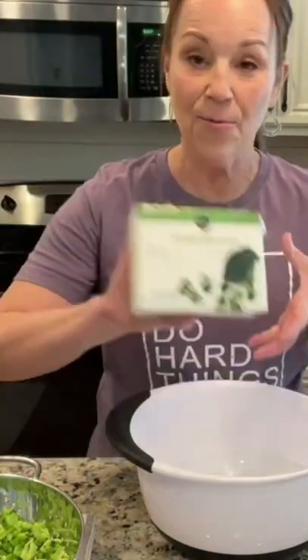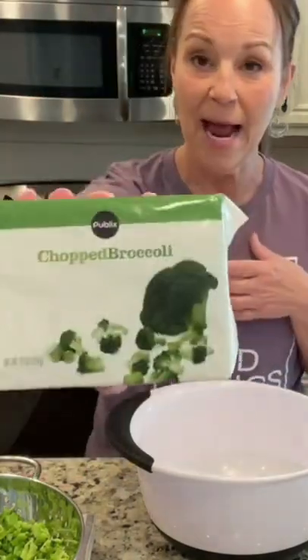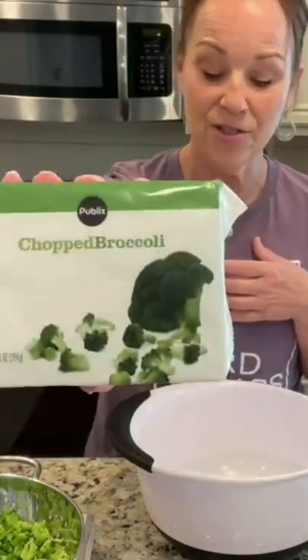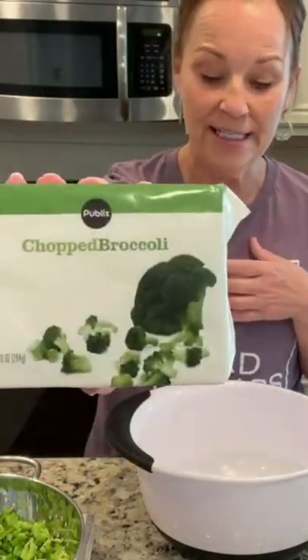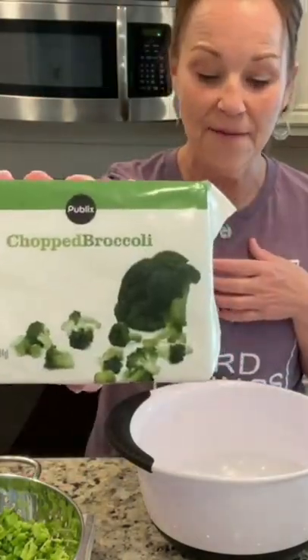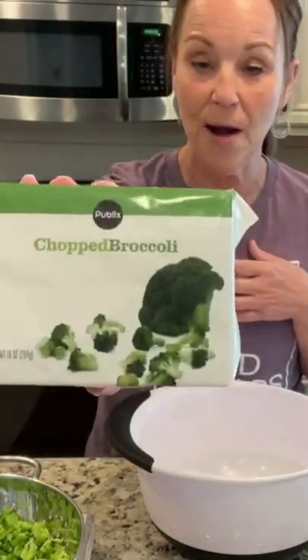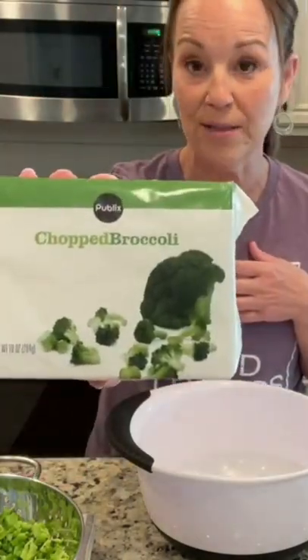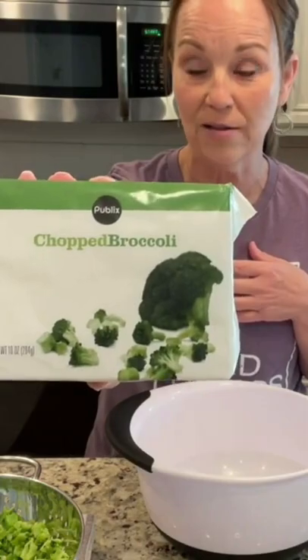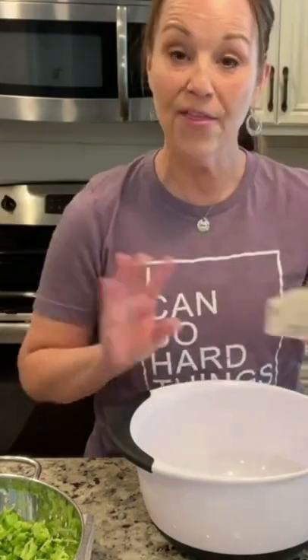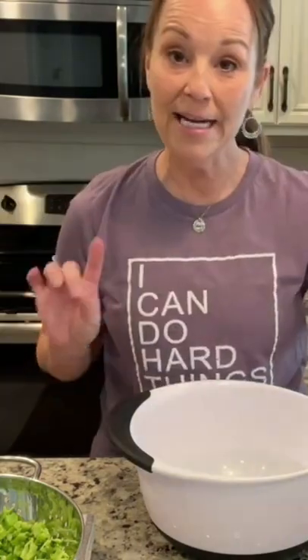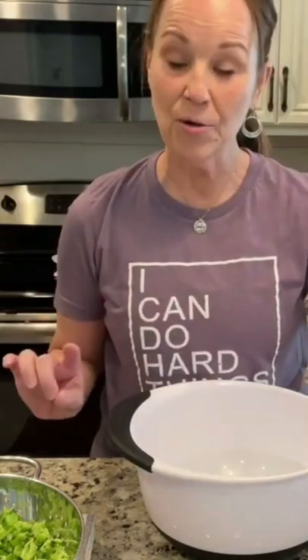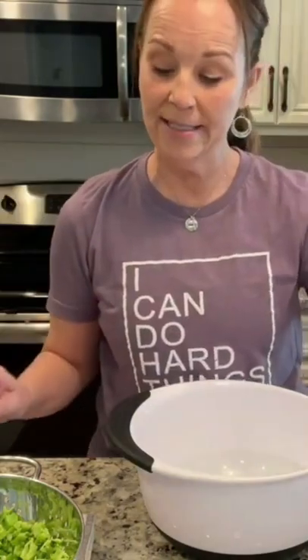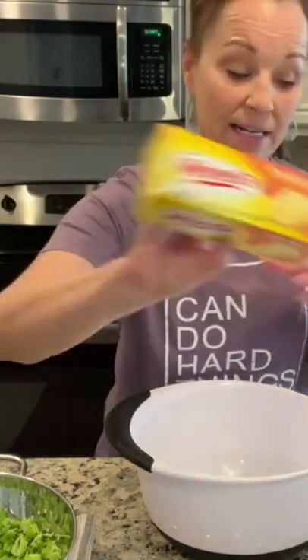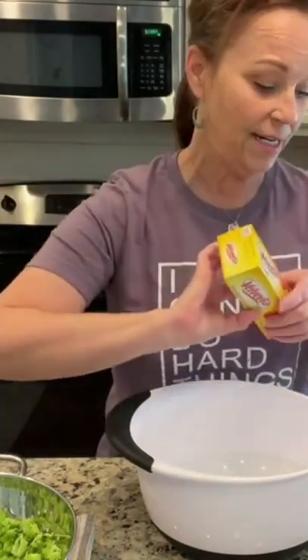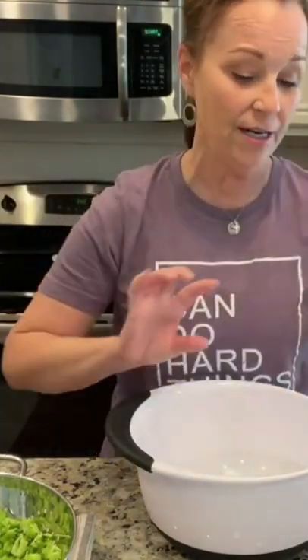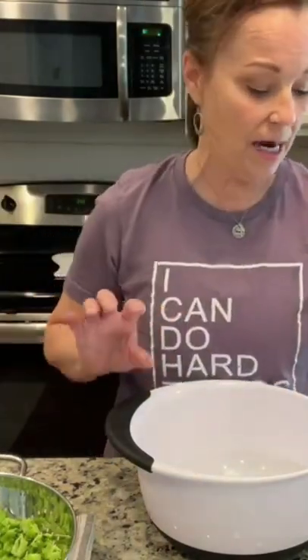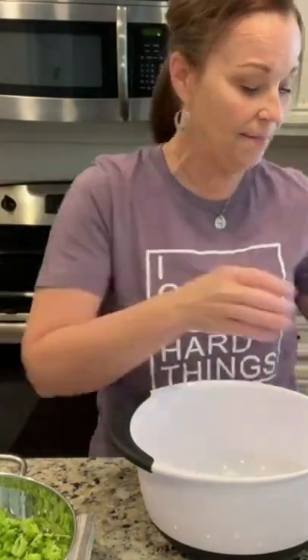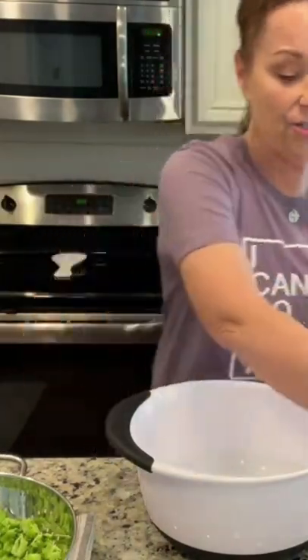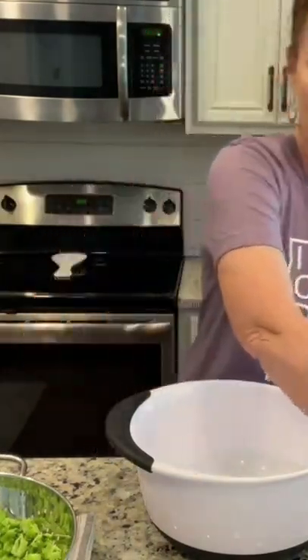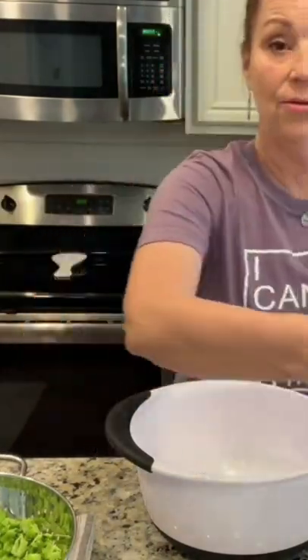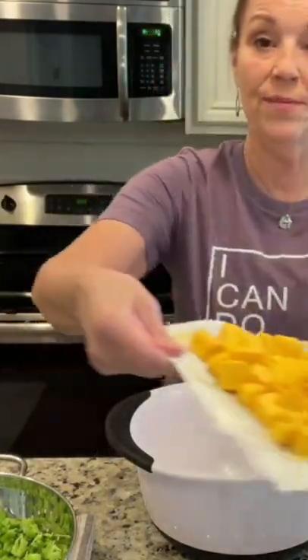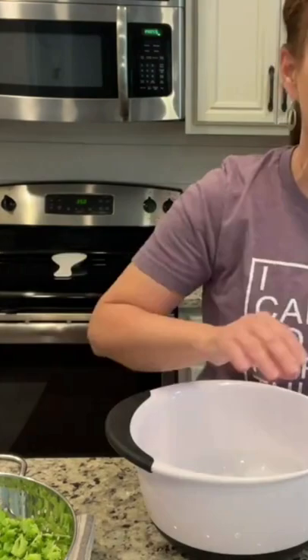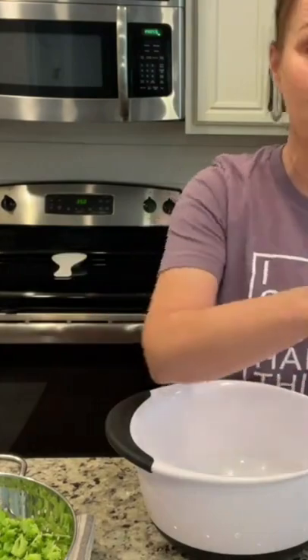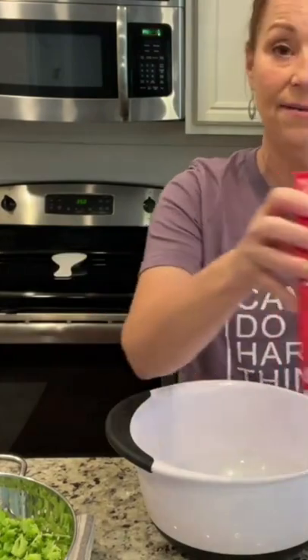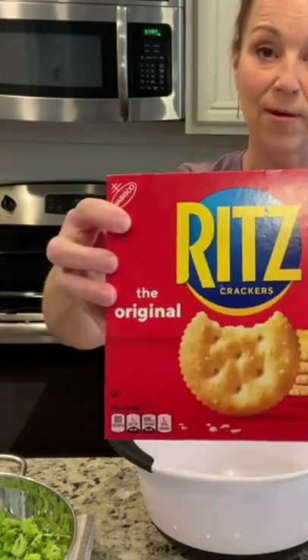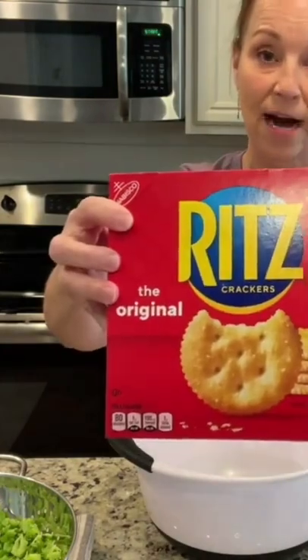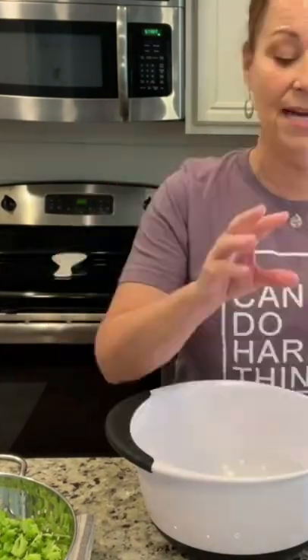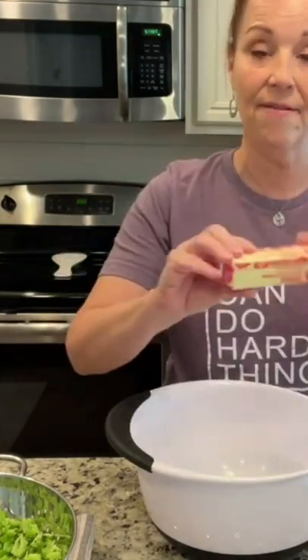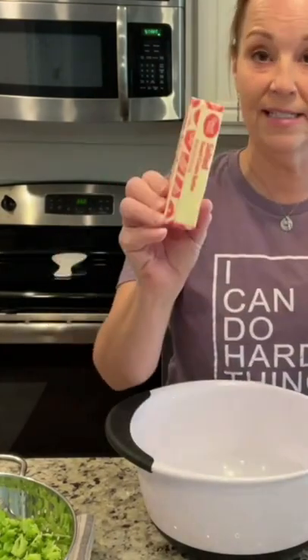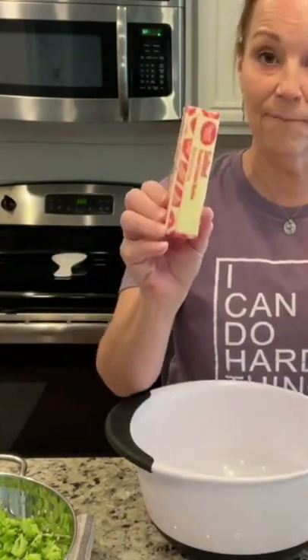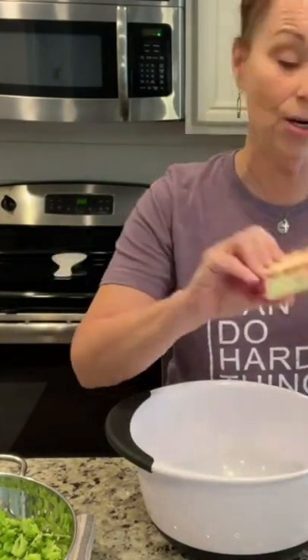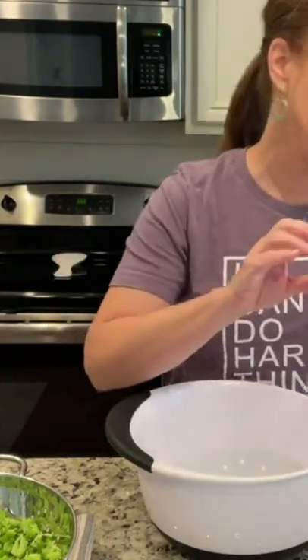Three packages of chopped frozen broccoli, thawed and drained. Velveeta cheese, you're going to just cut it up into little cubes. One sleeve of Ritz crackers, and a half of a stick of butter, melted.